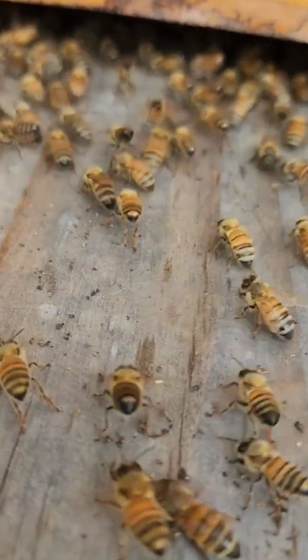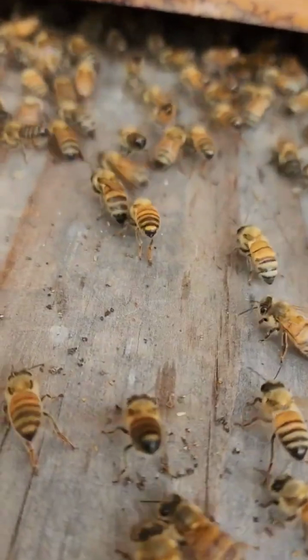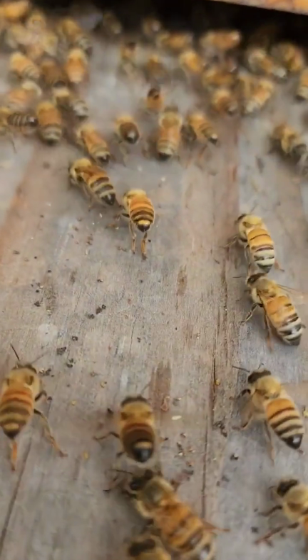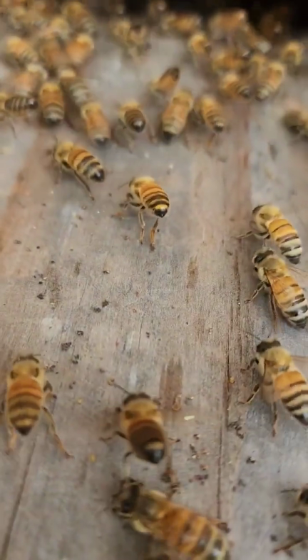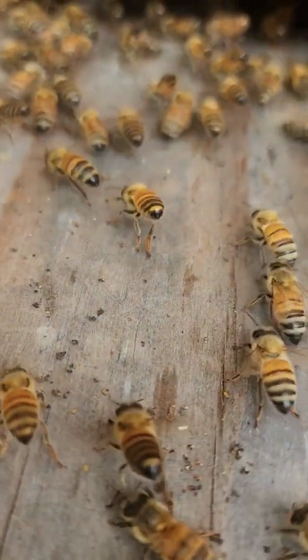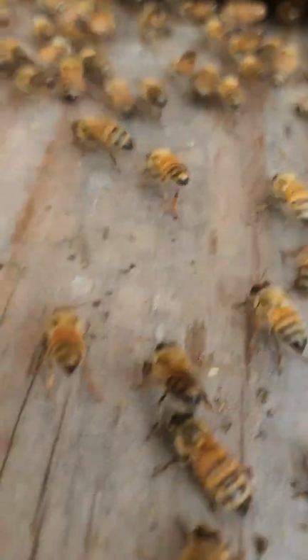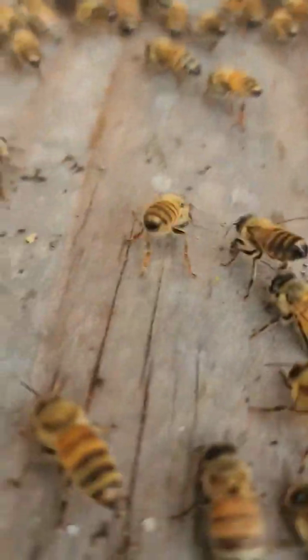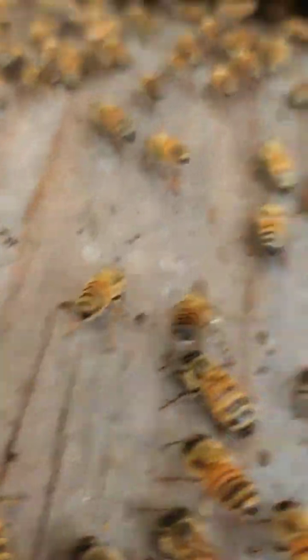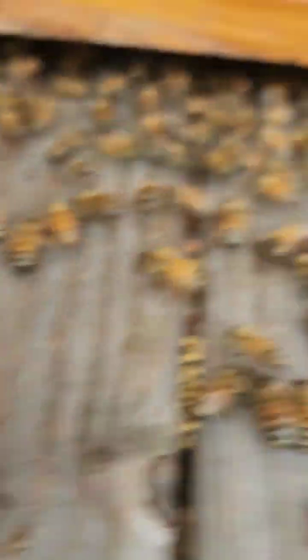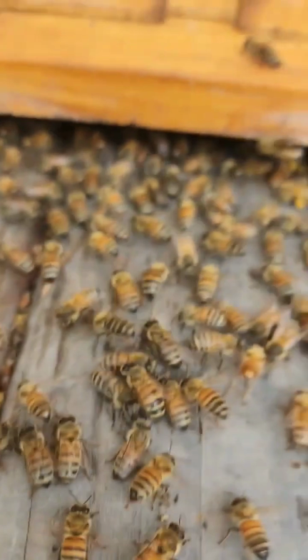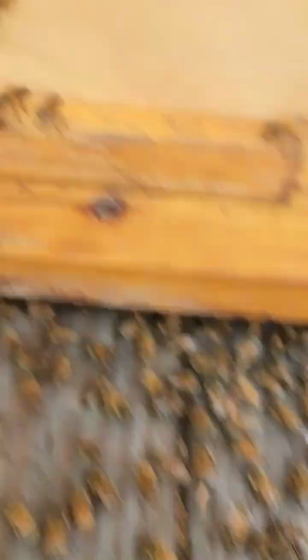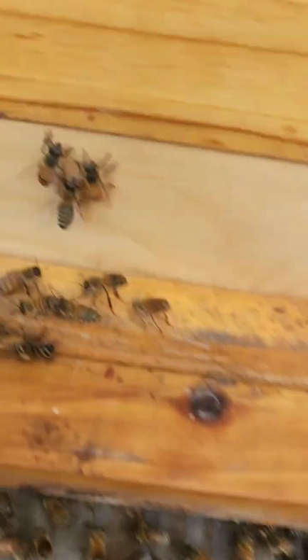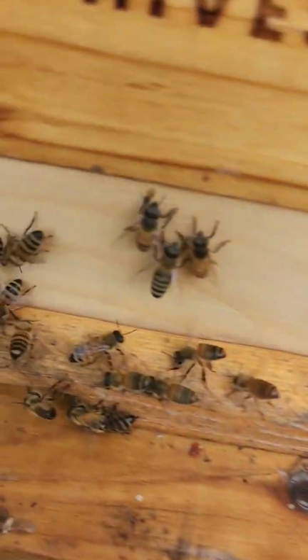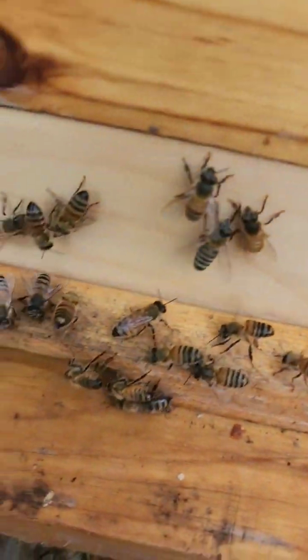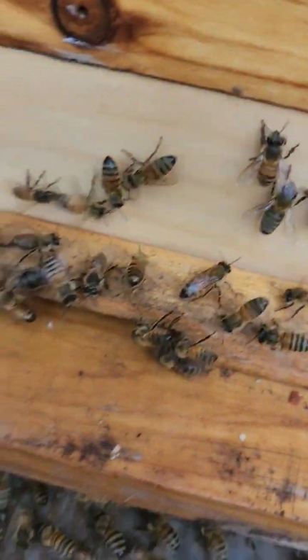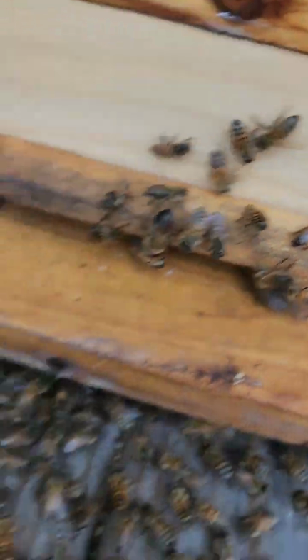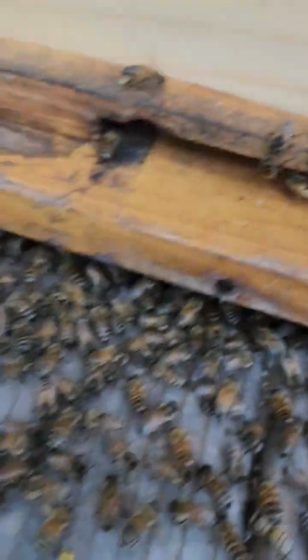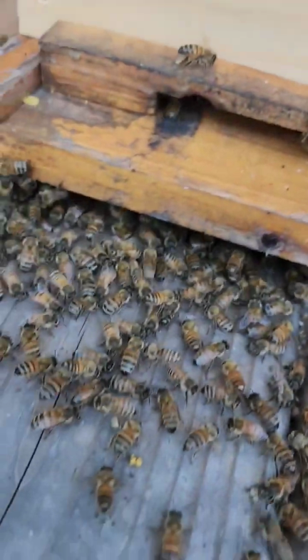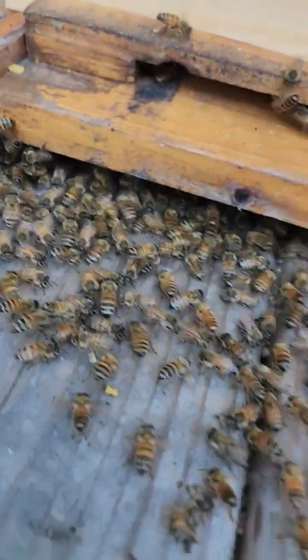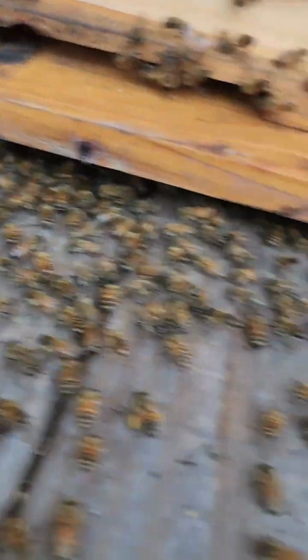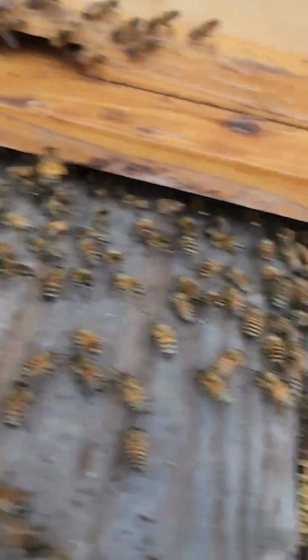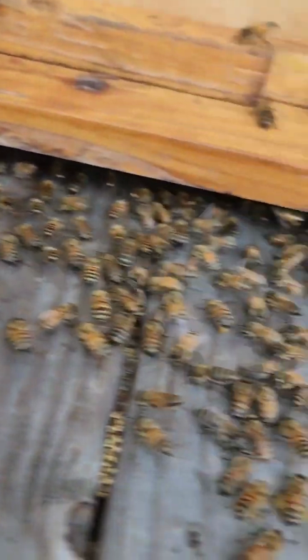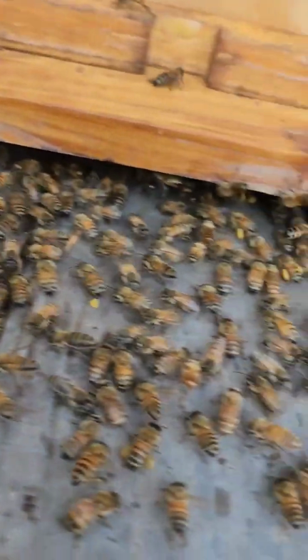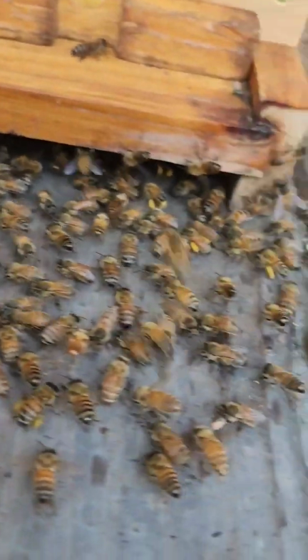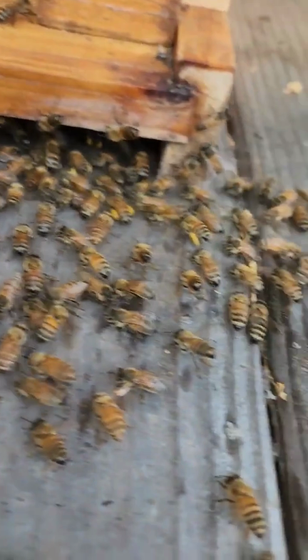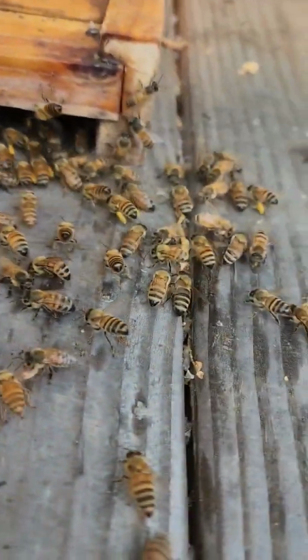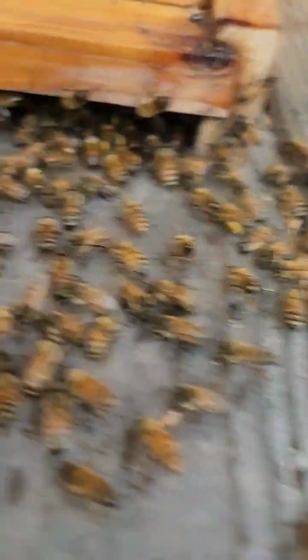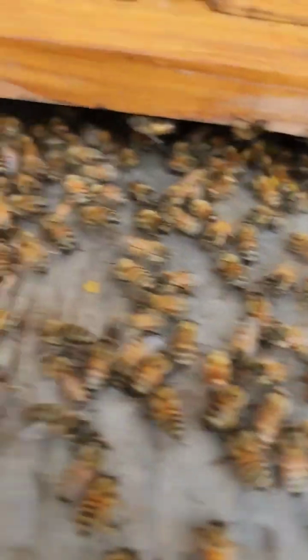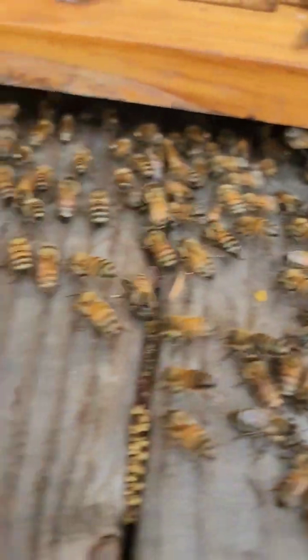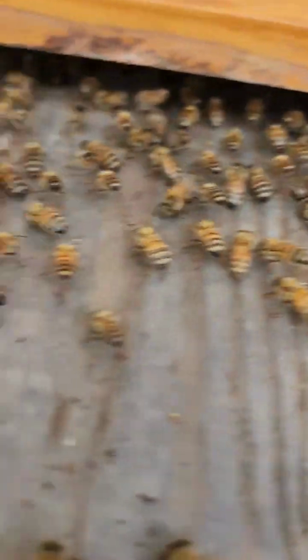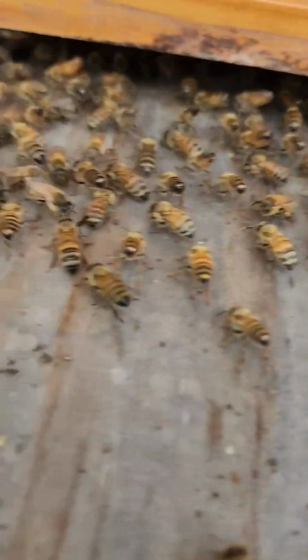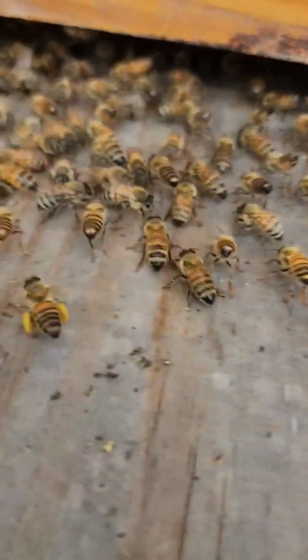Come here. The queen's here. The queen's here — we're home. This is where our new home is. And they'll all start doing this until all the bees find out. And that is a great sign.